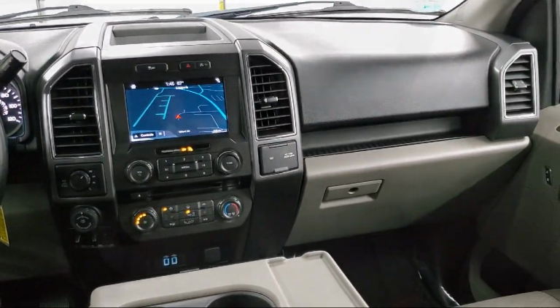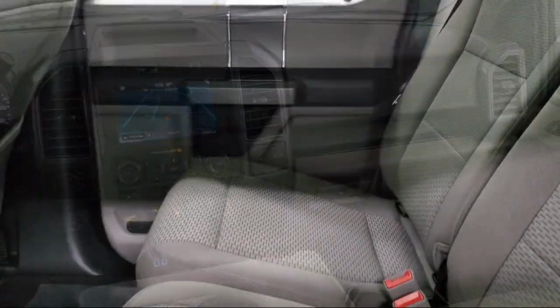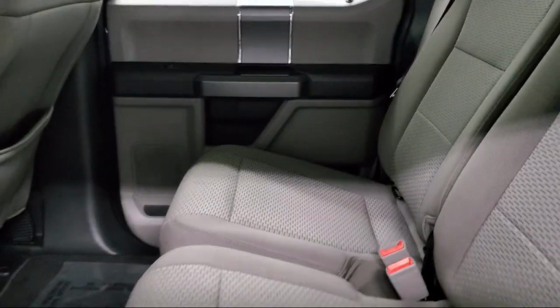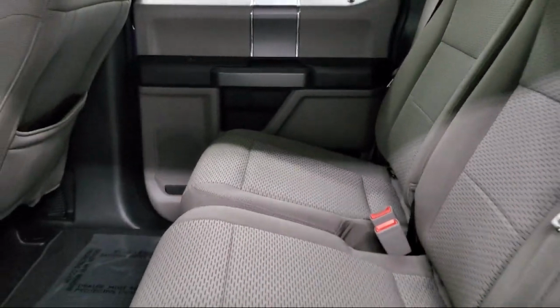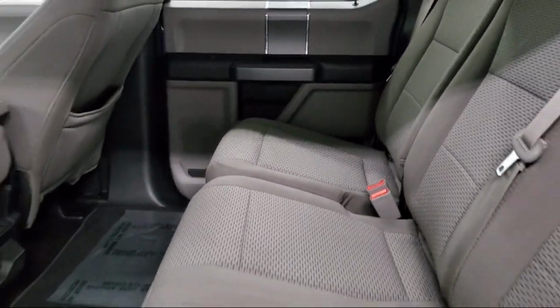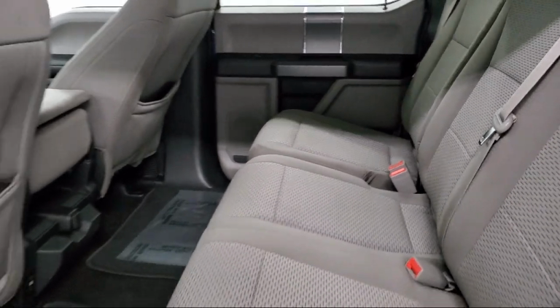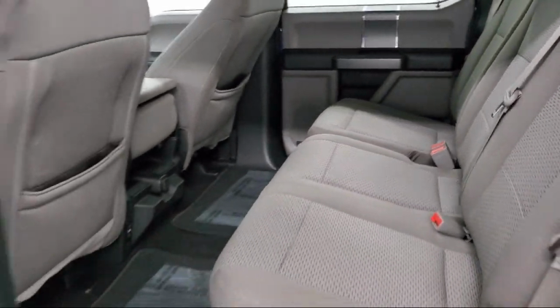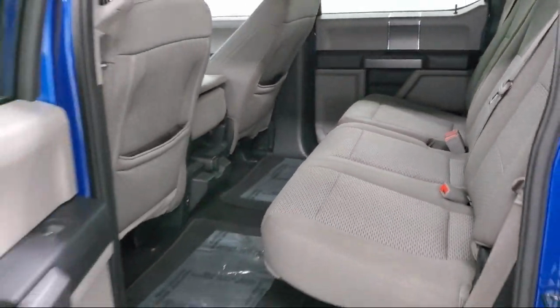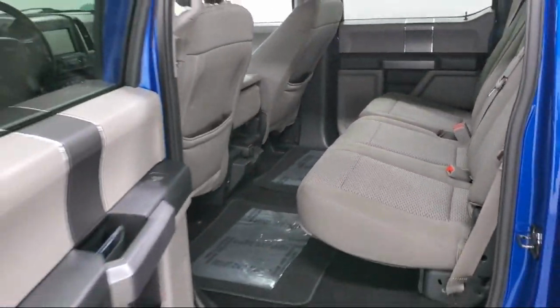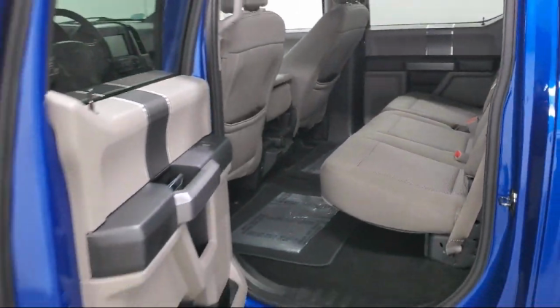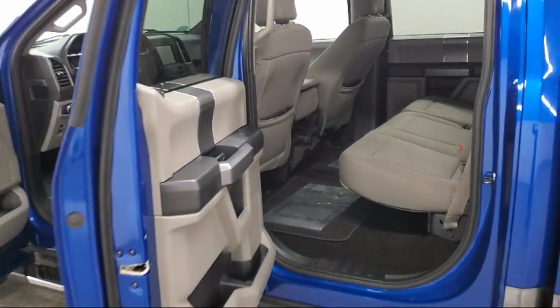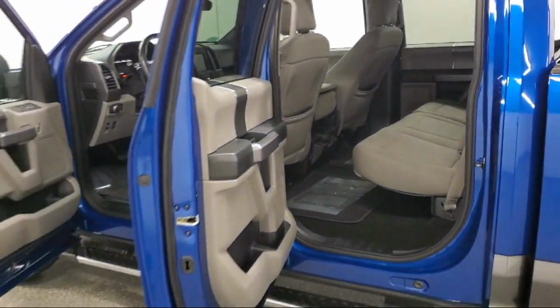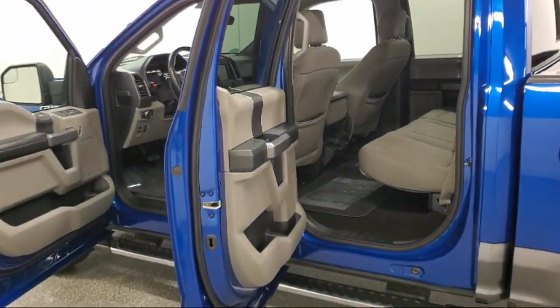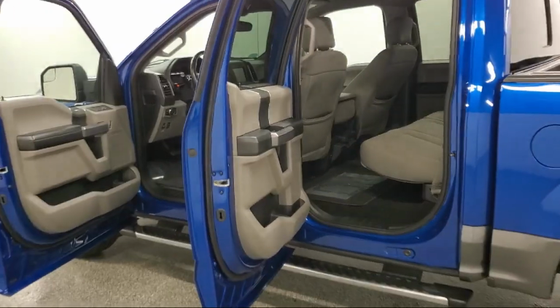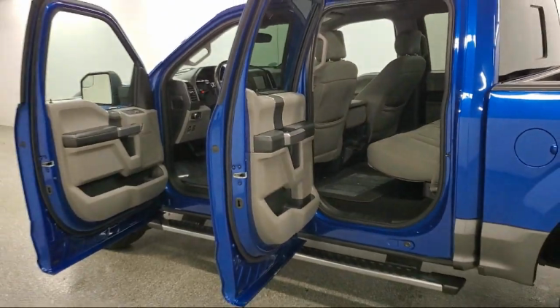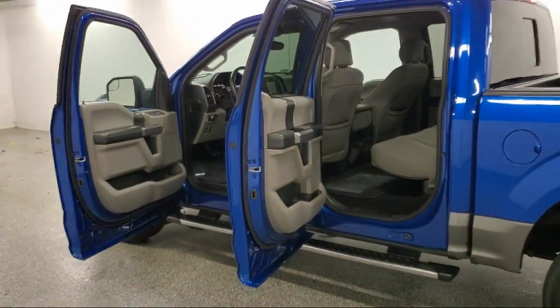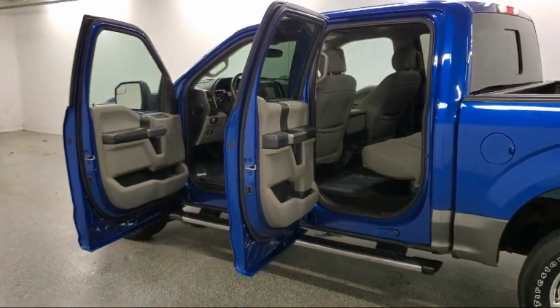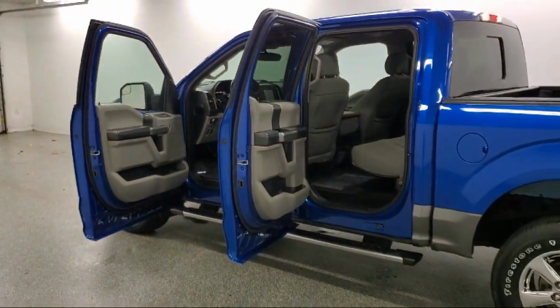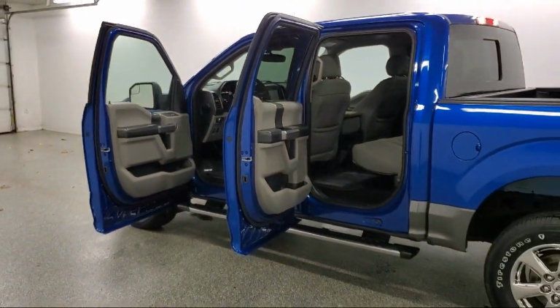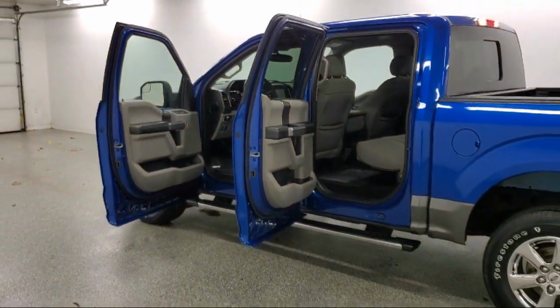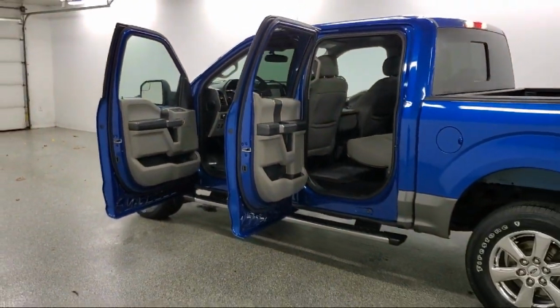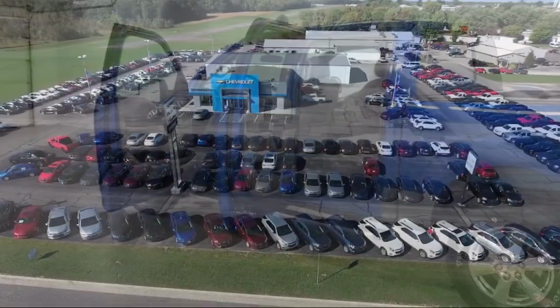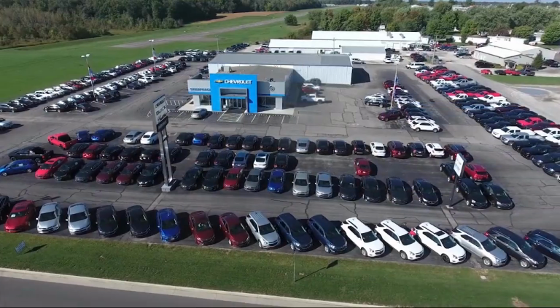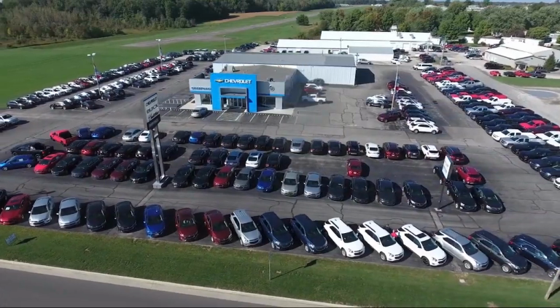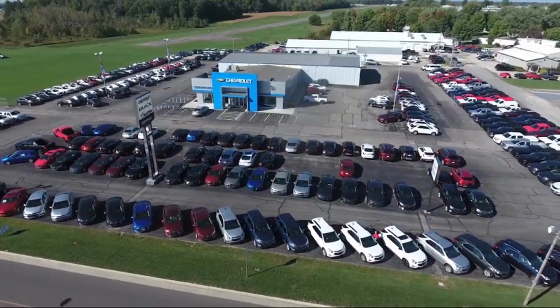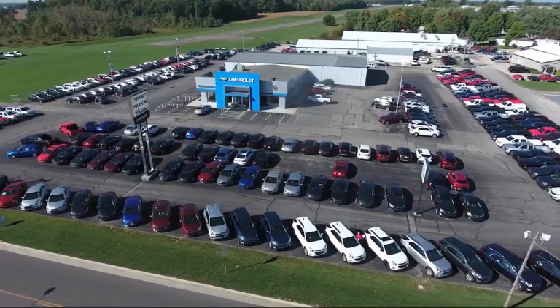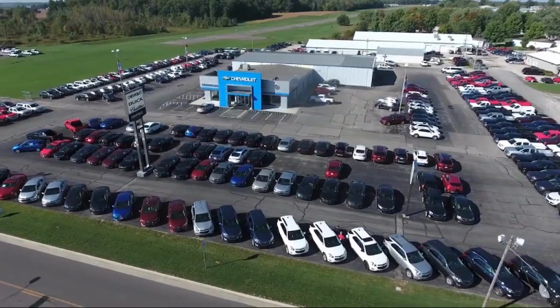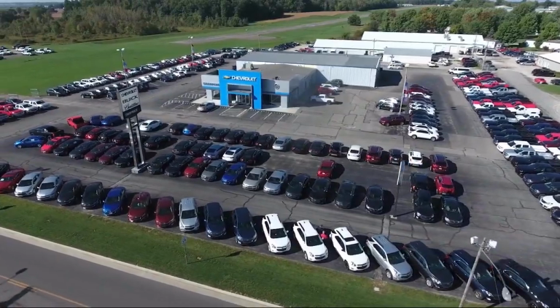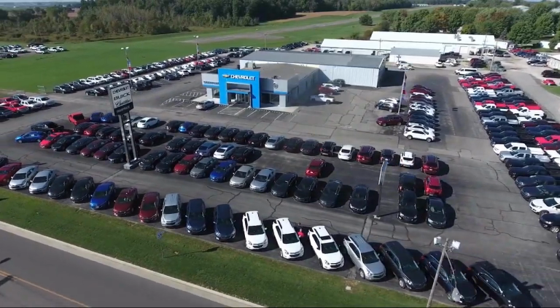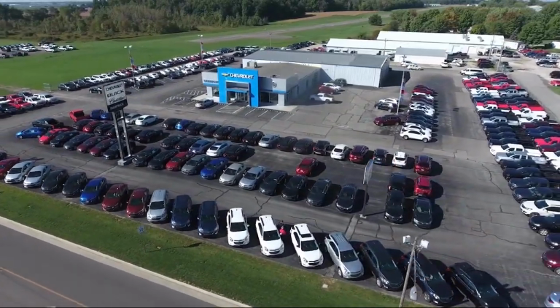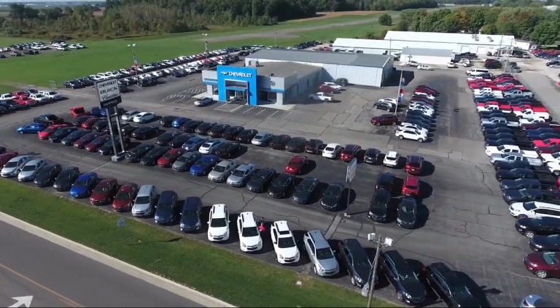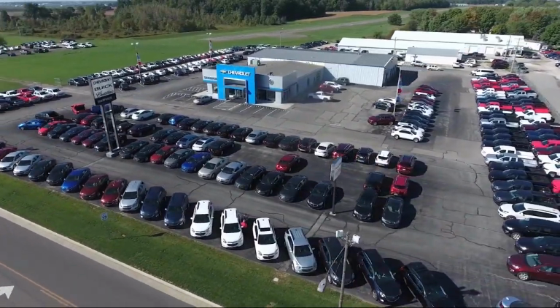It is the Sharp Neck promise to be straightforward, to never pressure anyone, and to keep all promises made. So come see us today at 1330 South Conwell Avenue, Sharp Neck Chevrolet Buick. We're here for you.